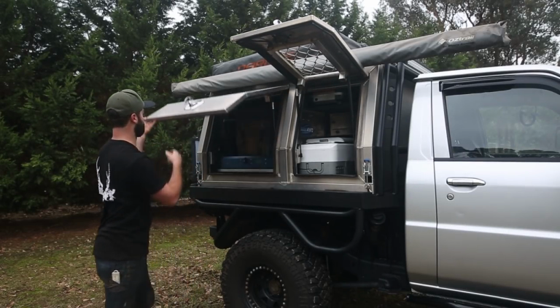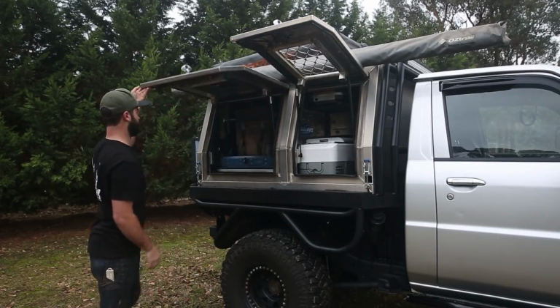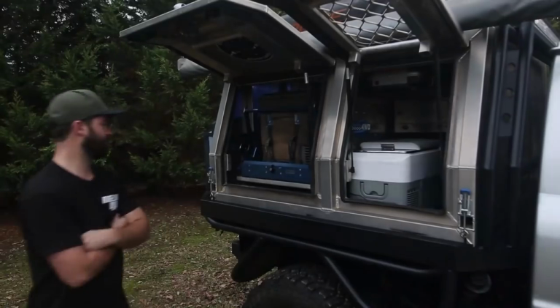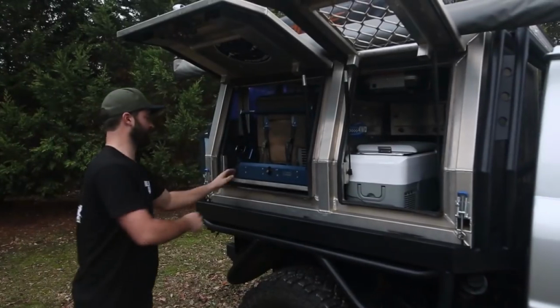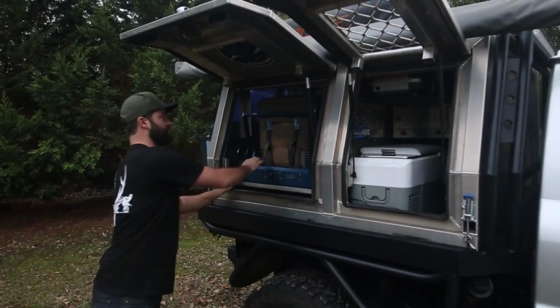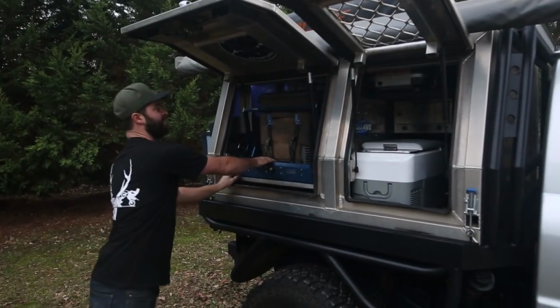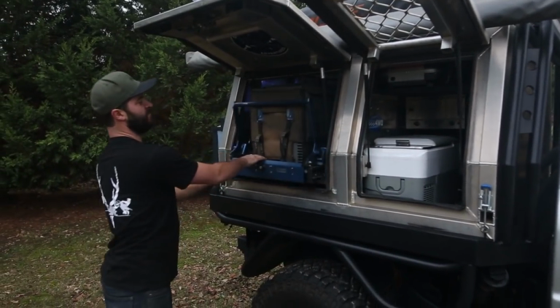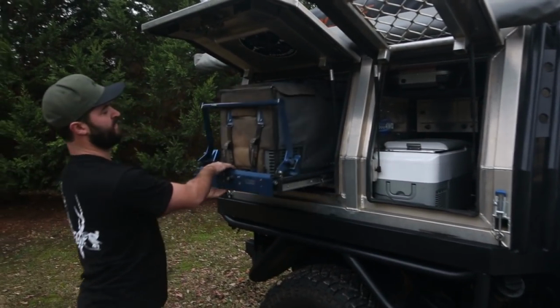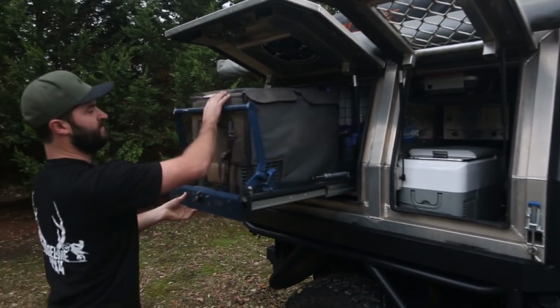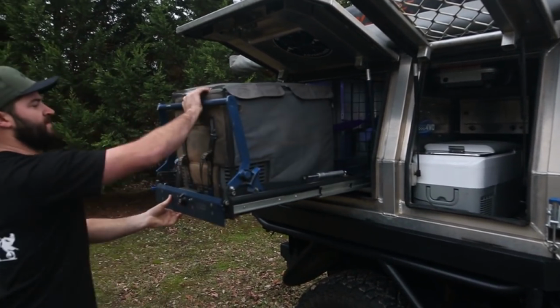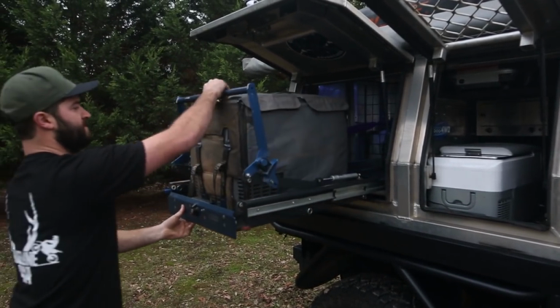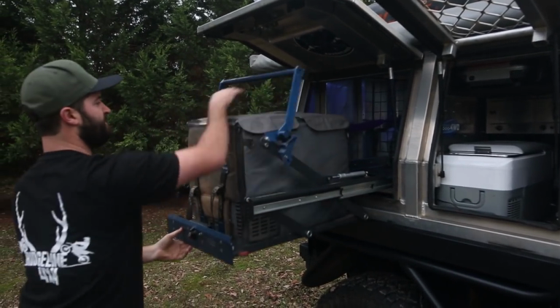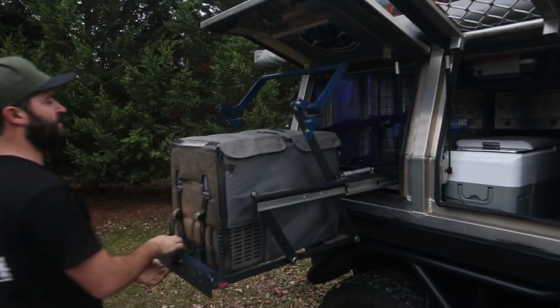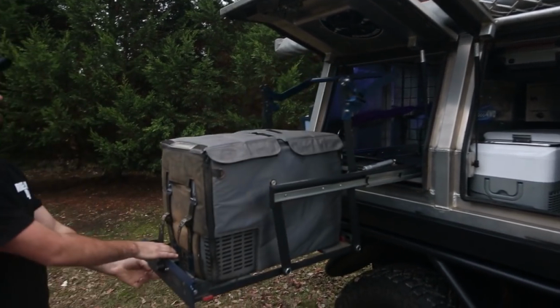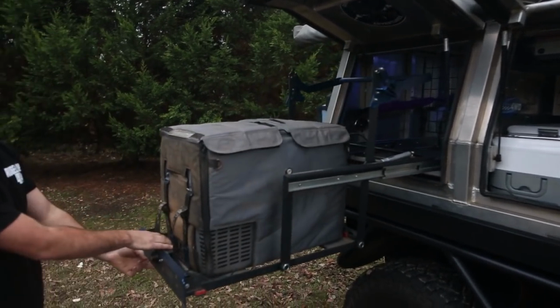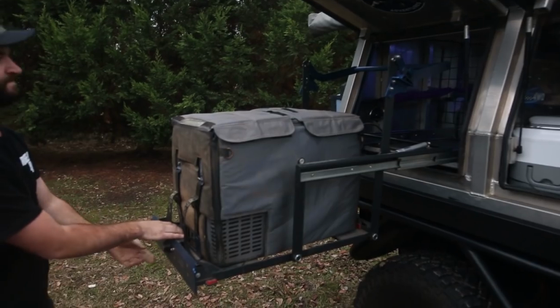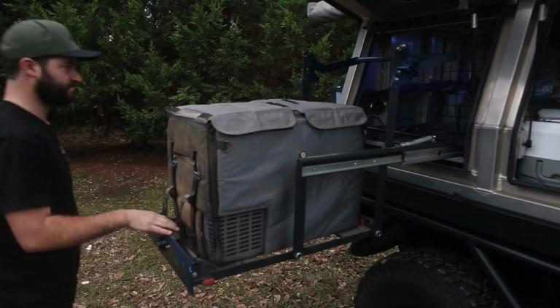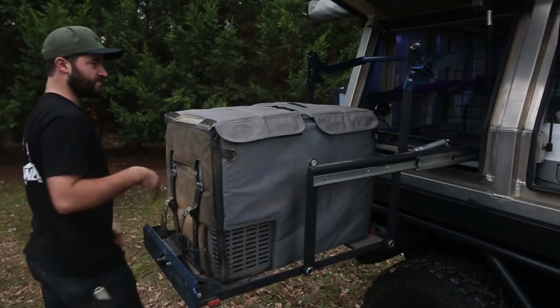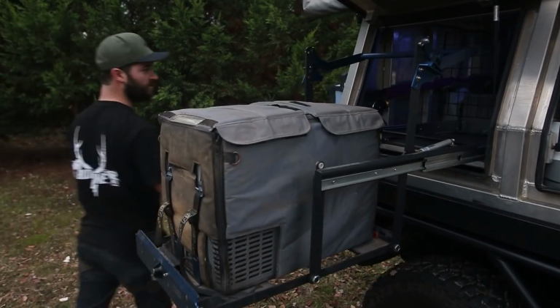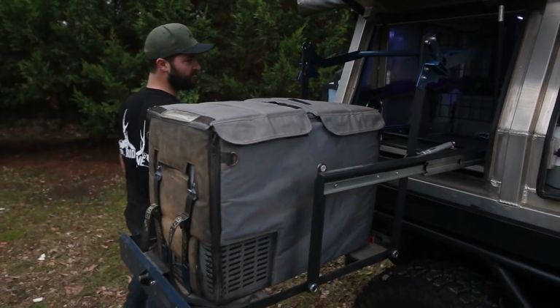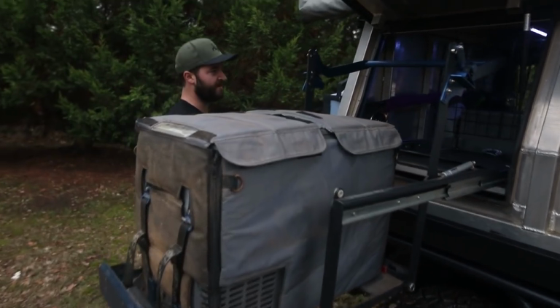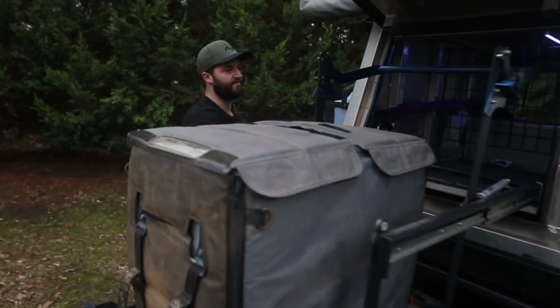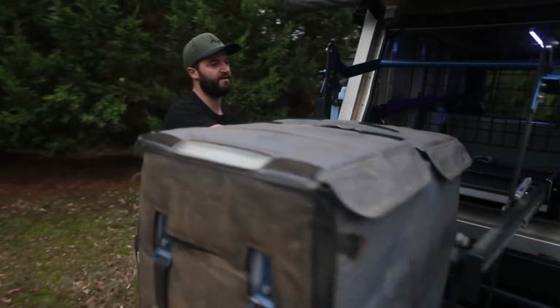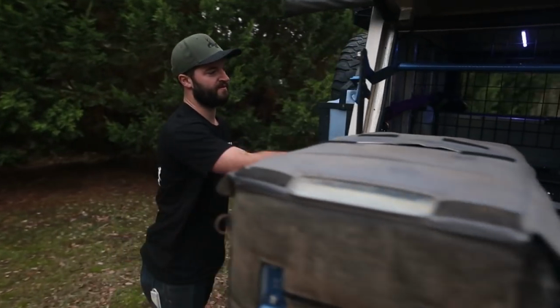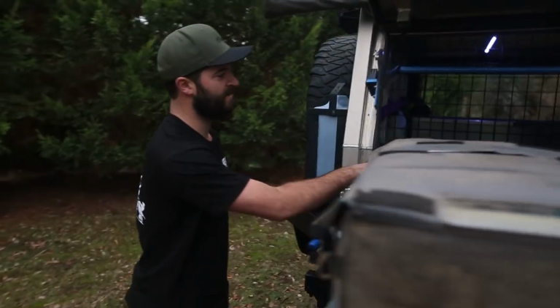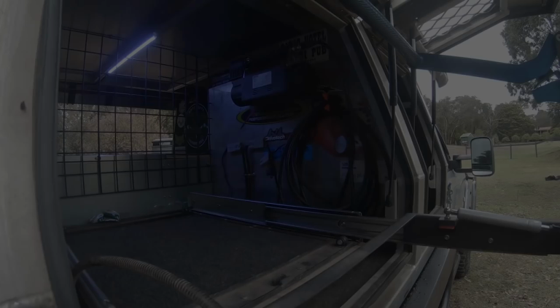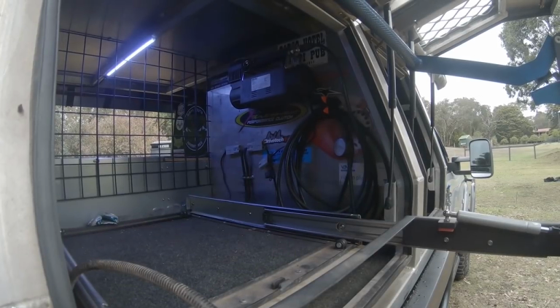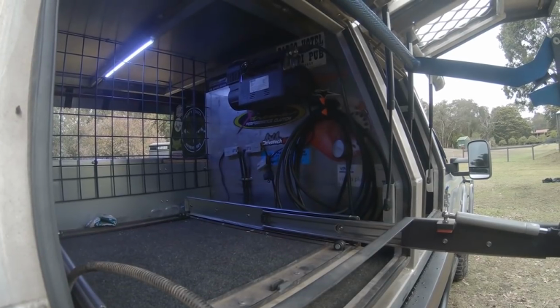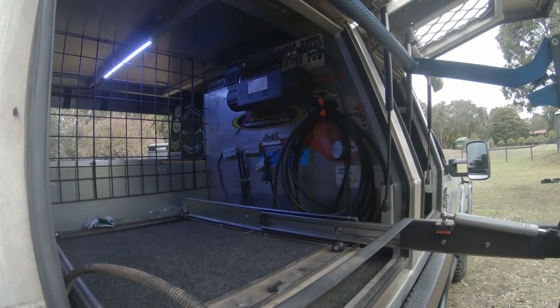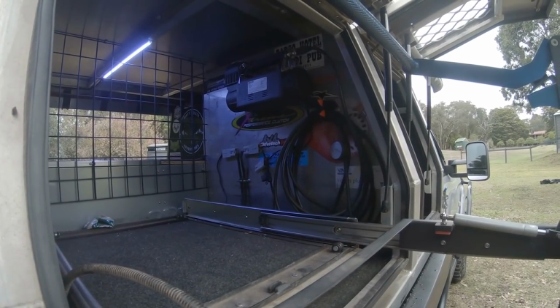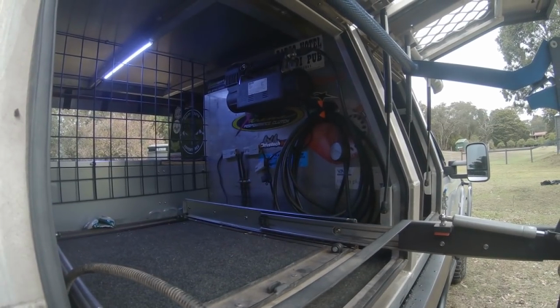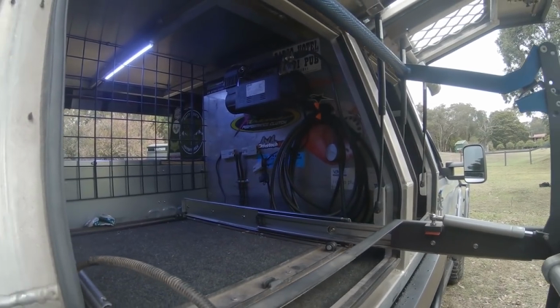On this side, we've got the MSA drop-down fridge slide and the CF50 Waco fridge freezer. On this wall over here, I'm running the thumper compressor and a little spot for the fishing rod holders down the side.